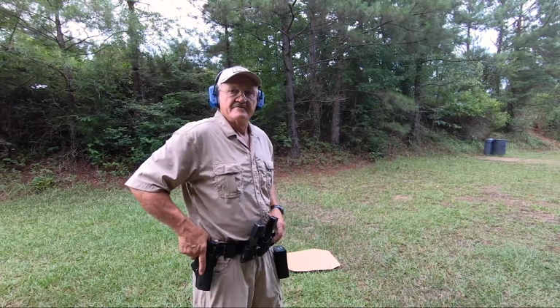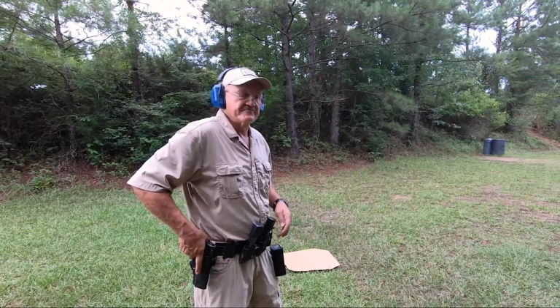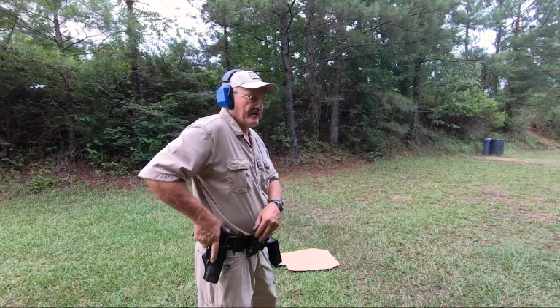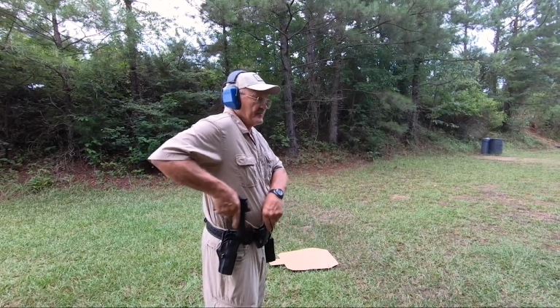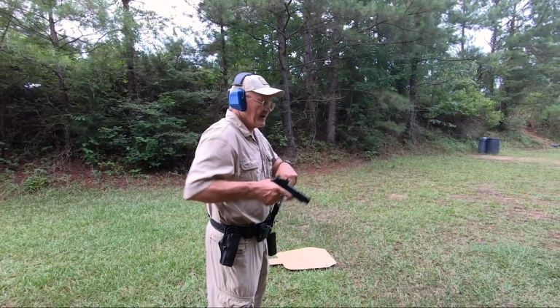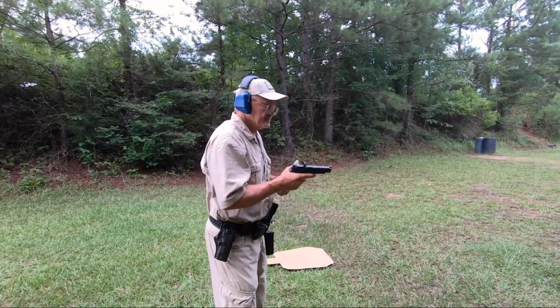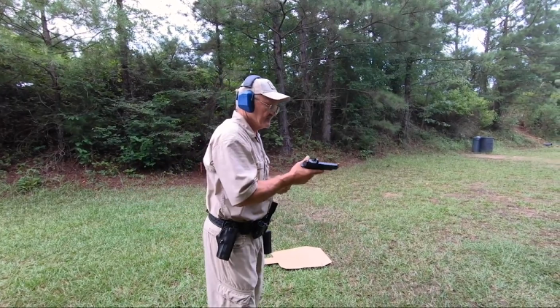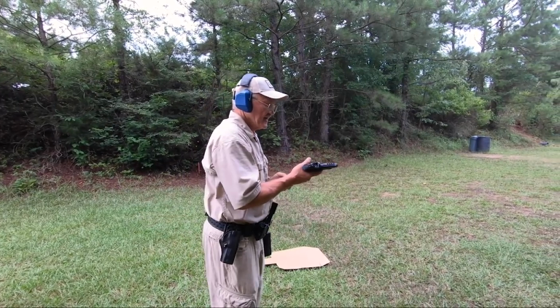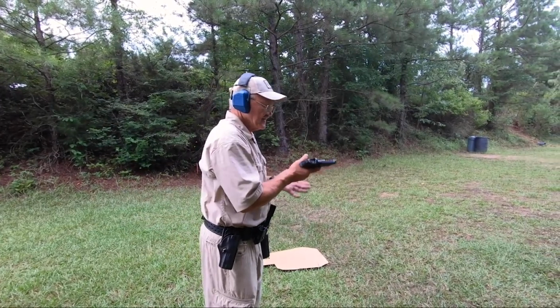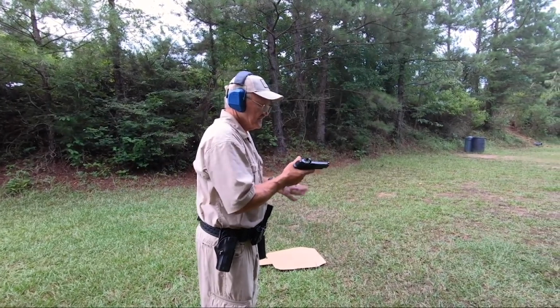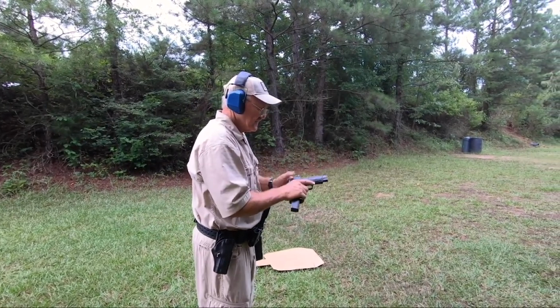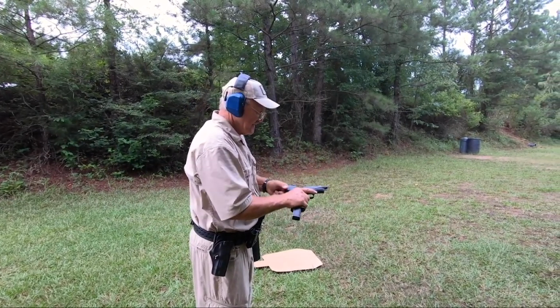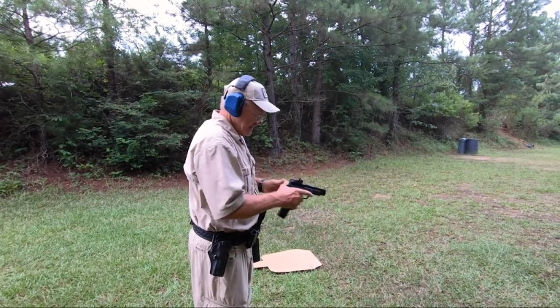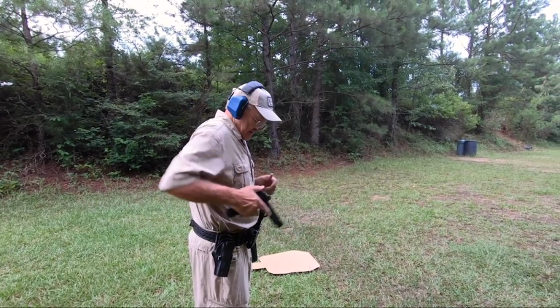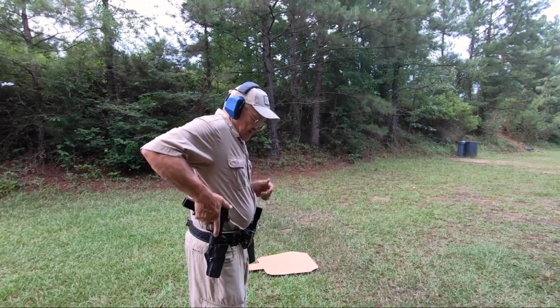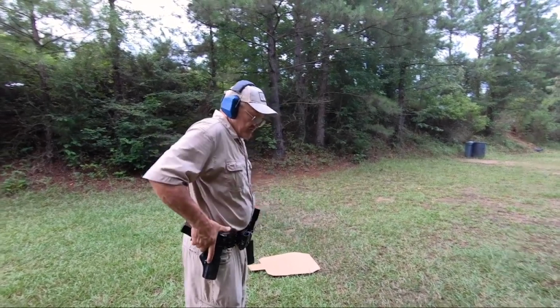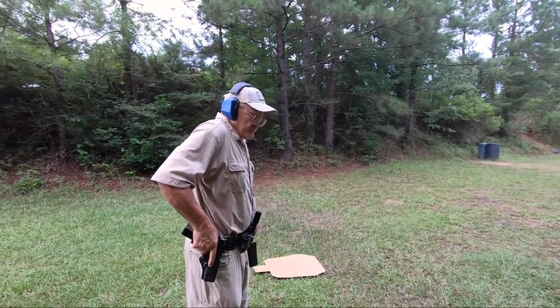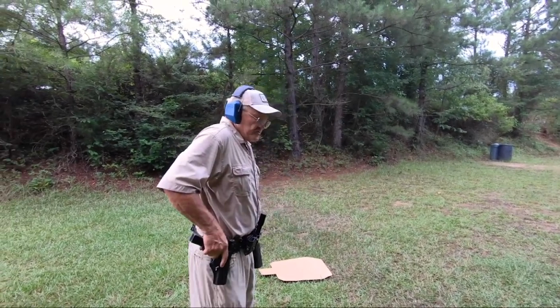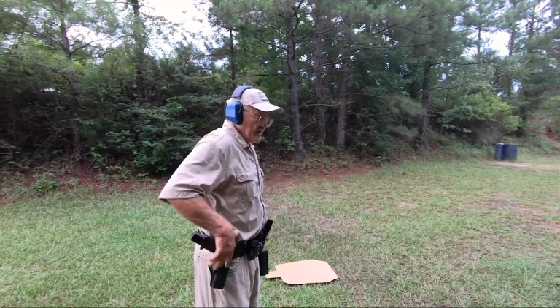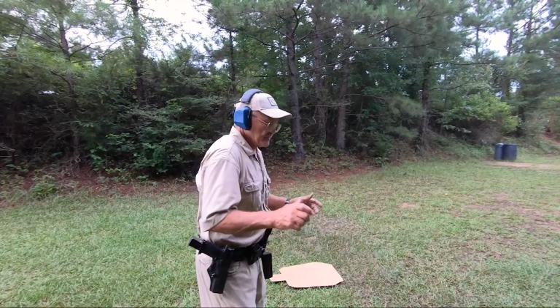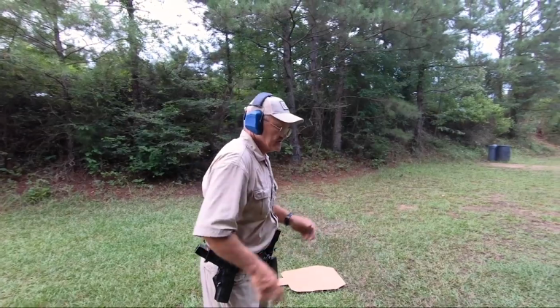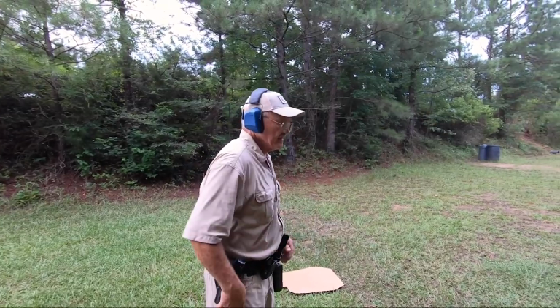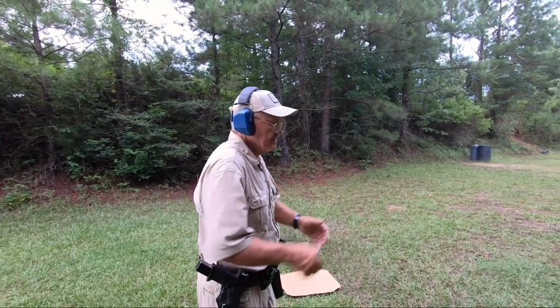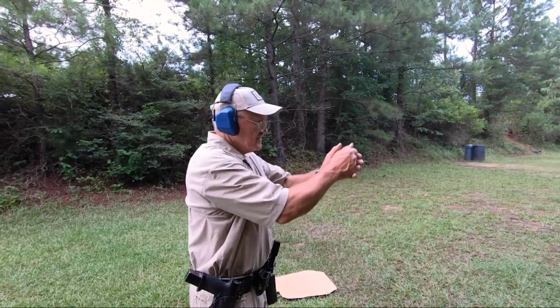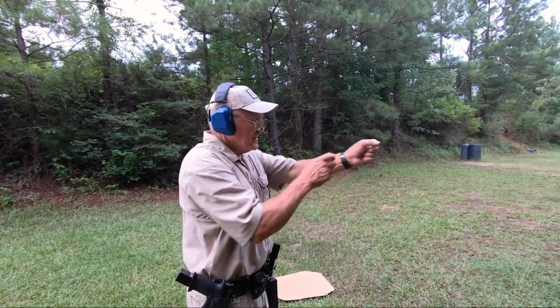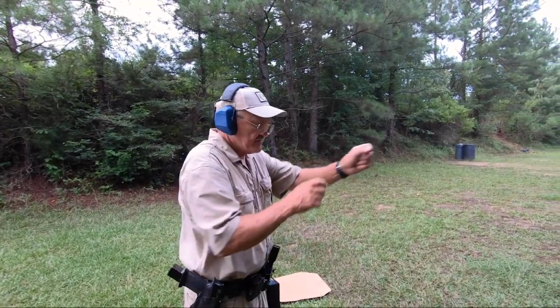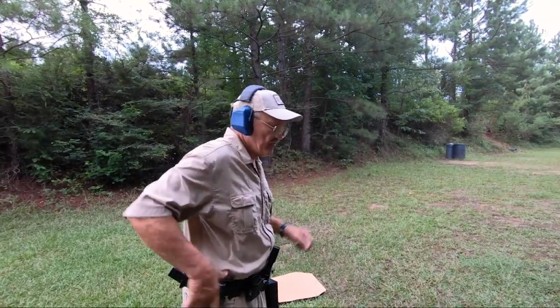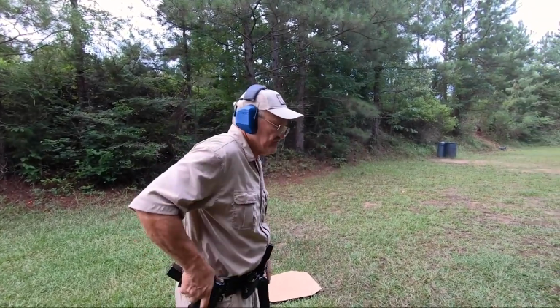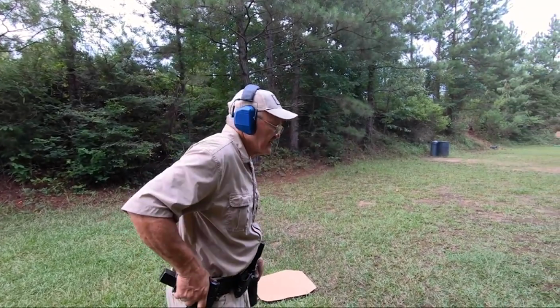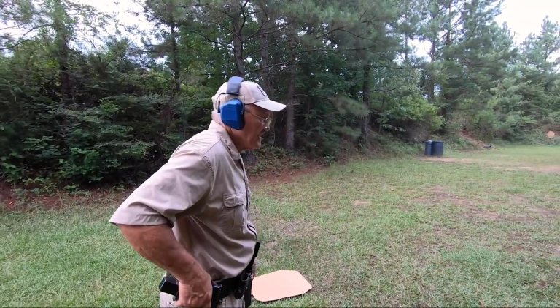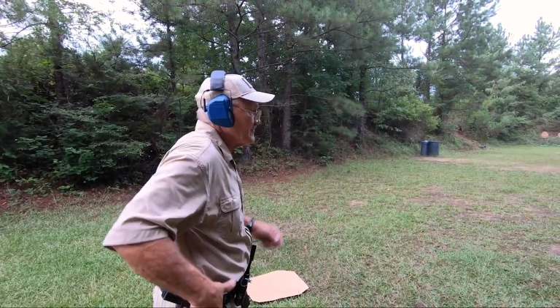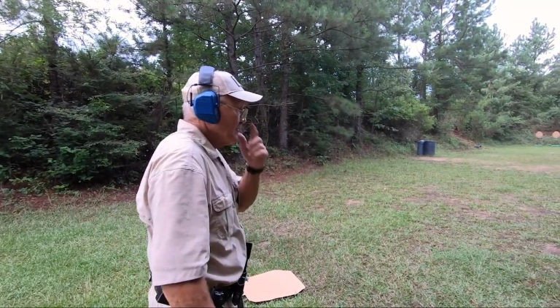So let's run it a couple of times just to give you an idea. We'll shoot a couple and then swap over to the weak hand. Here we go.